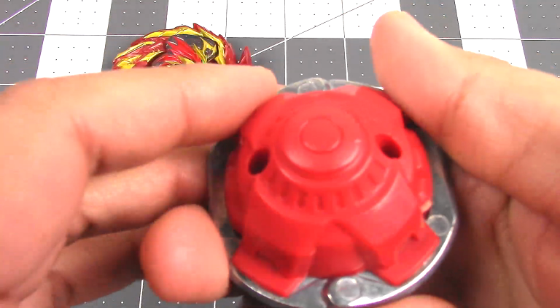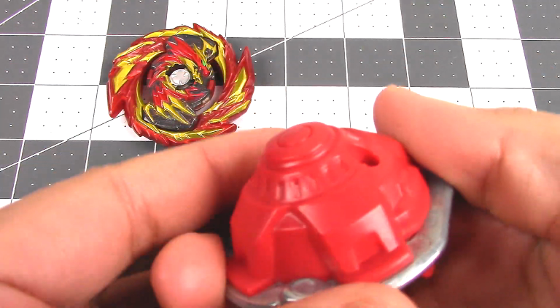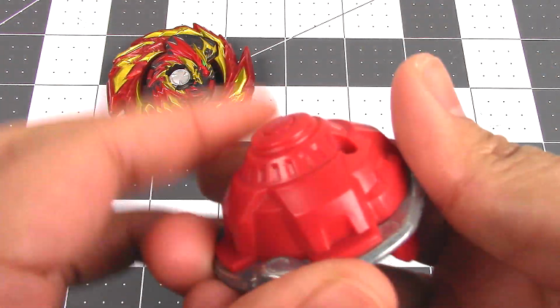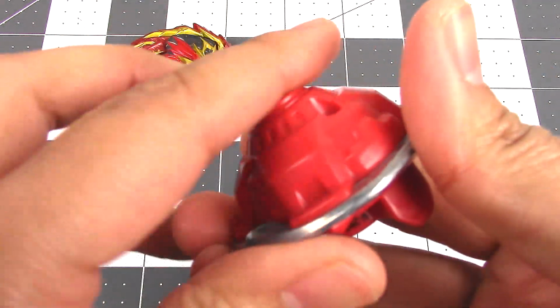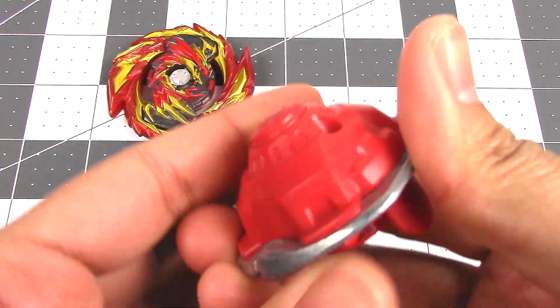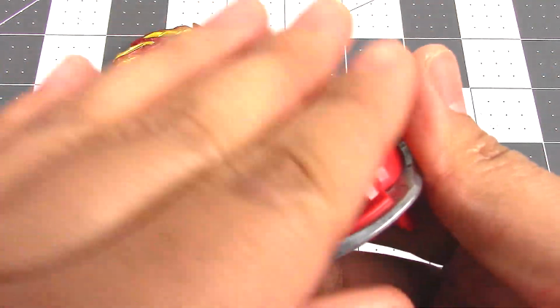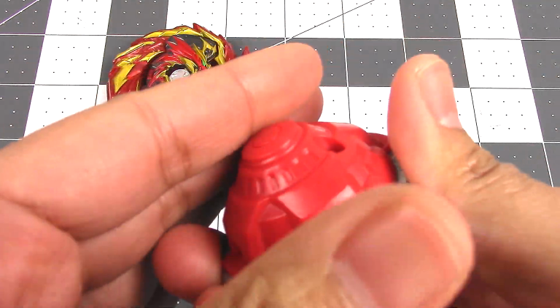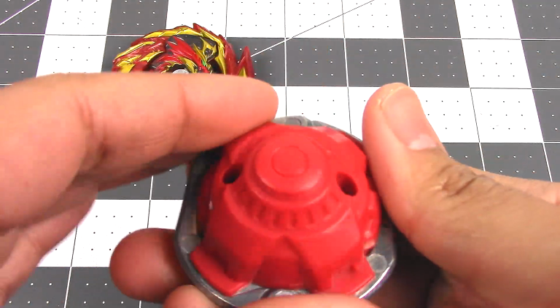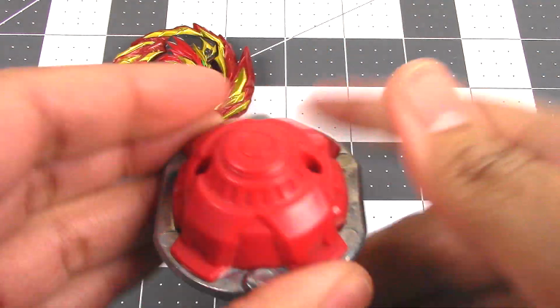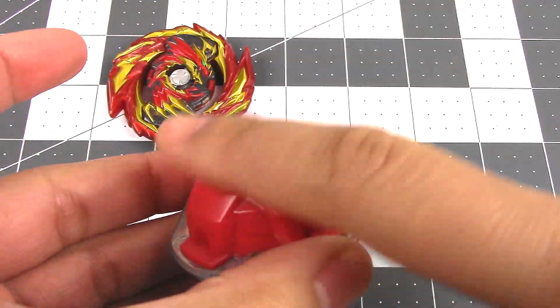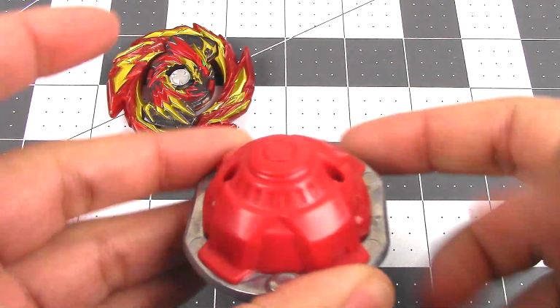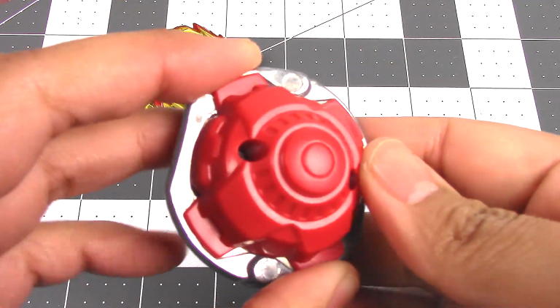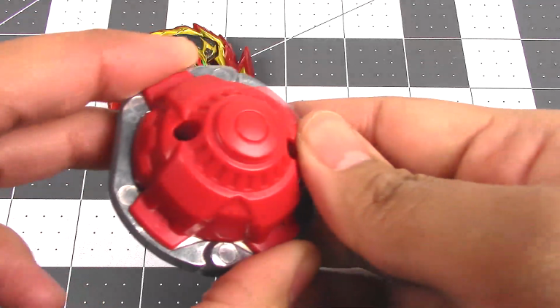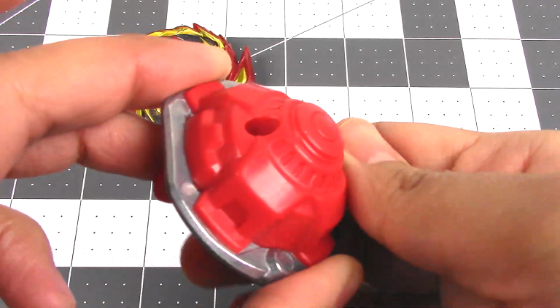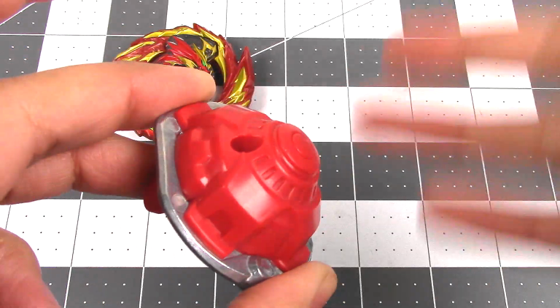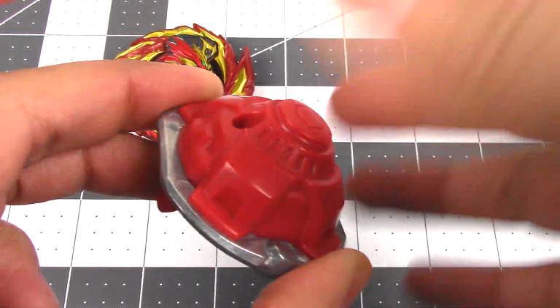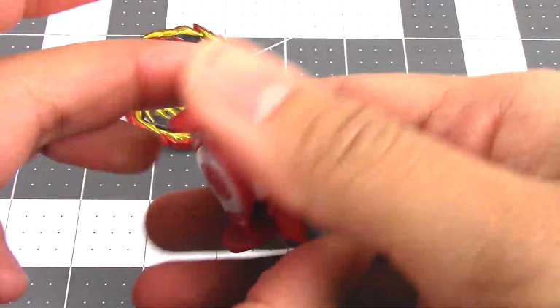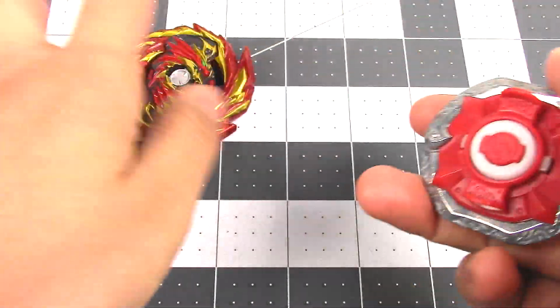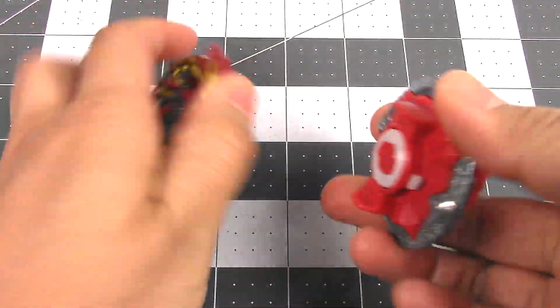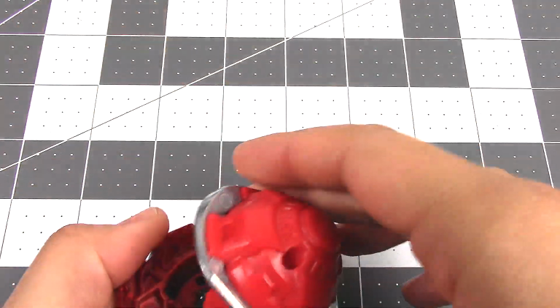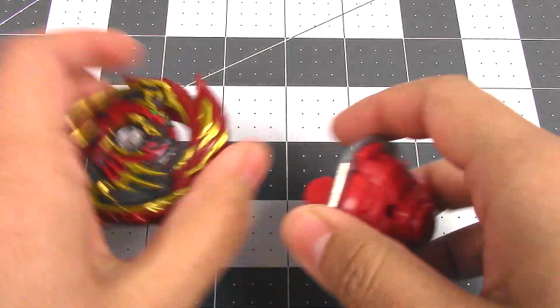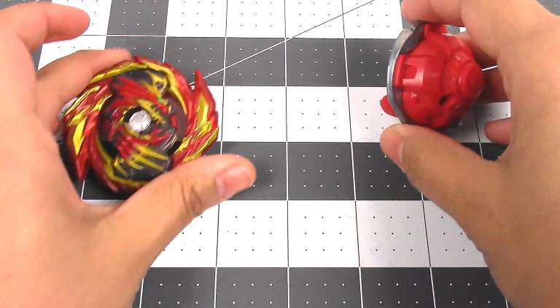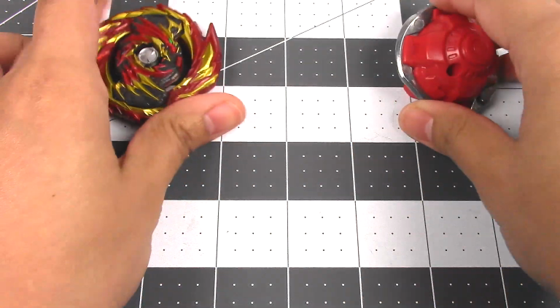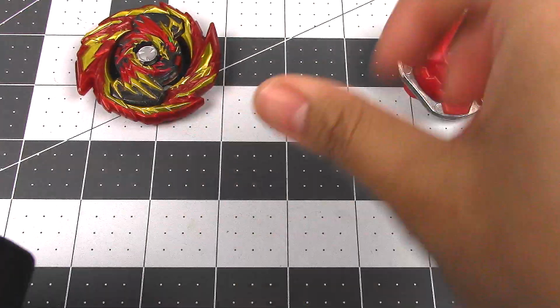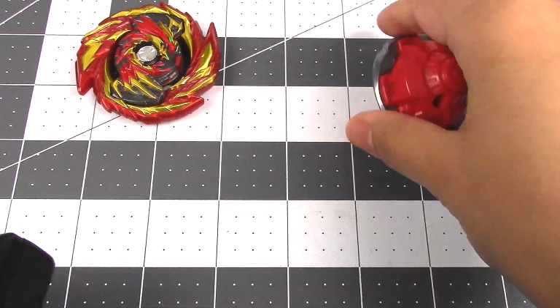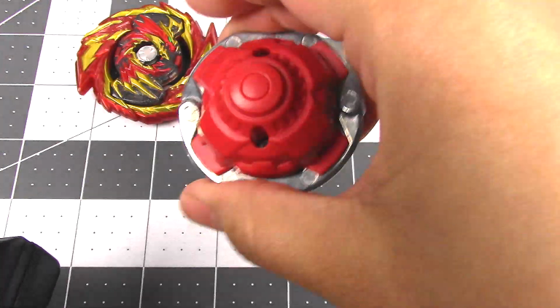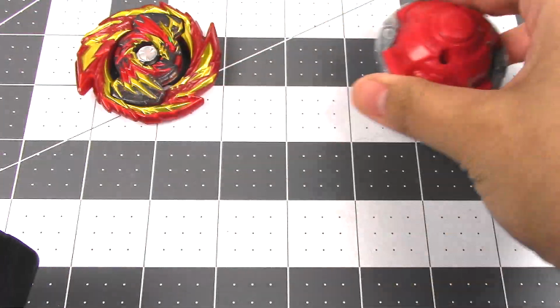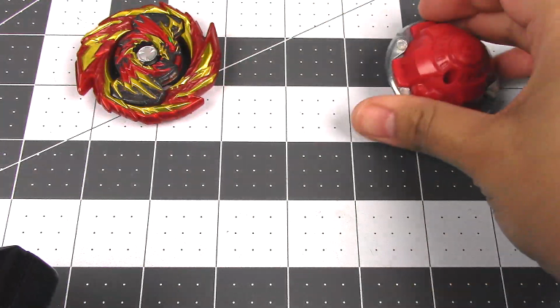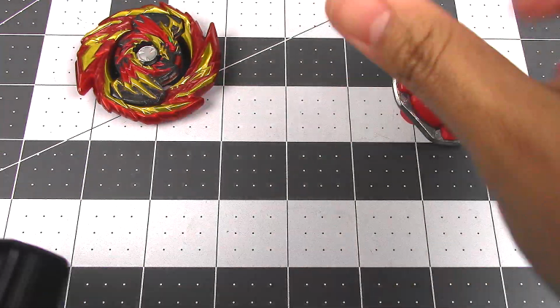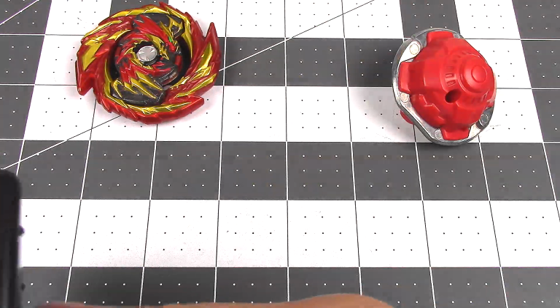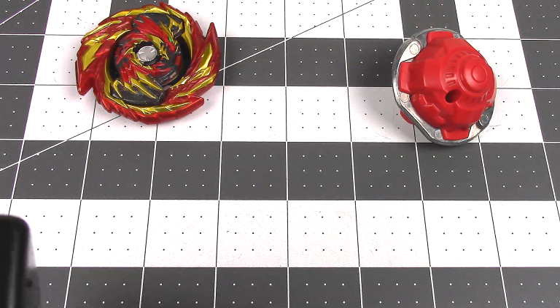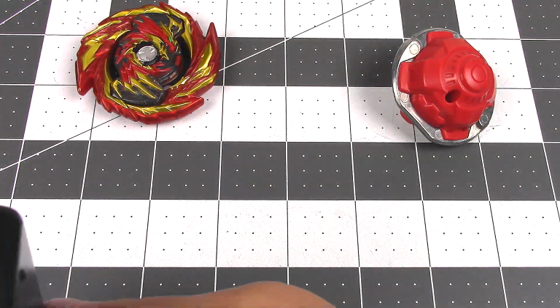The Hasbro version is just a Hypersphere tip — there's nothing that comes out or anything like that, which is kind of unfortunate. But still very cool looking; I really like the way they did that.